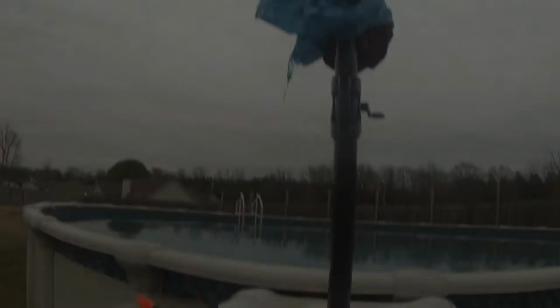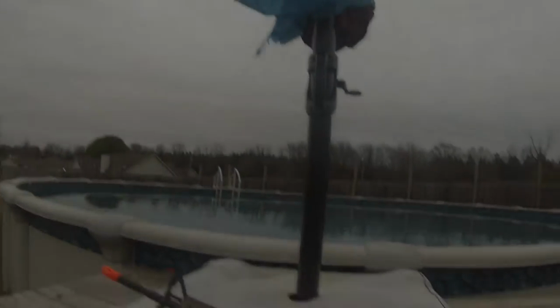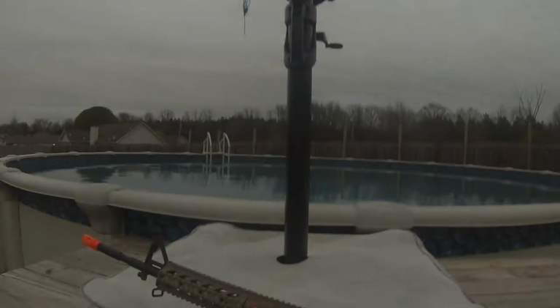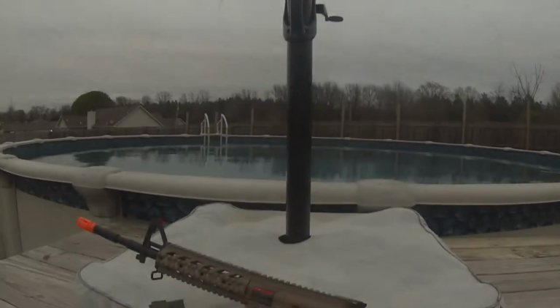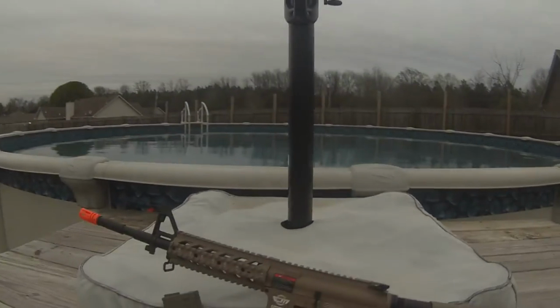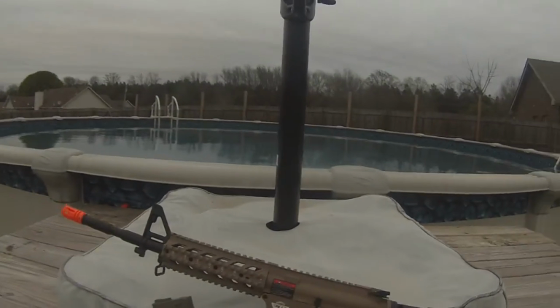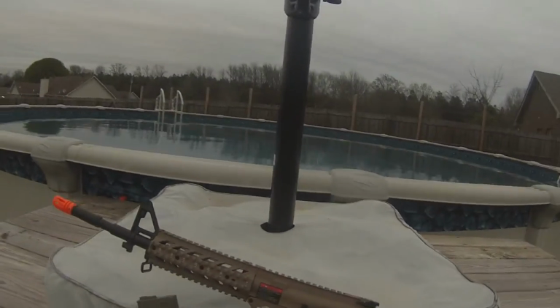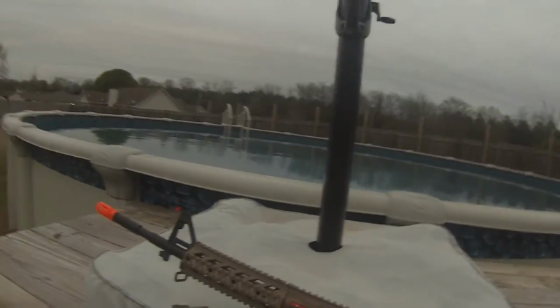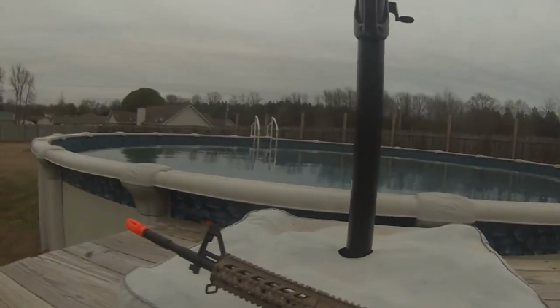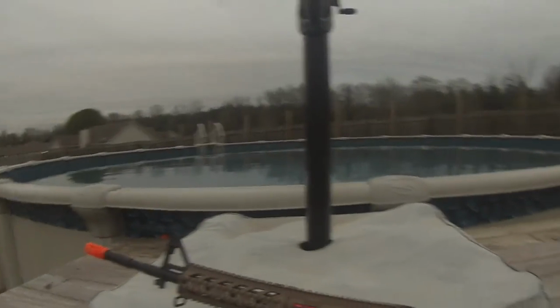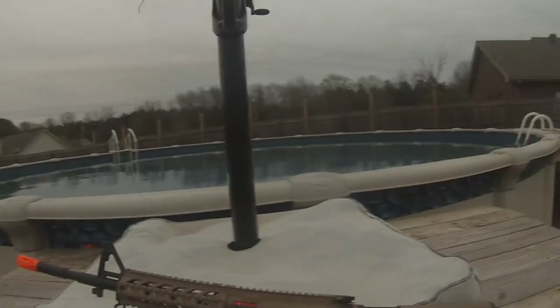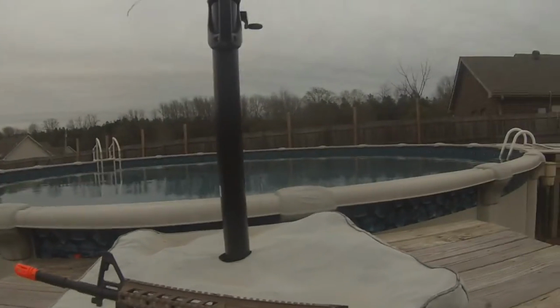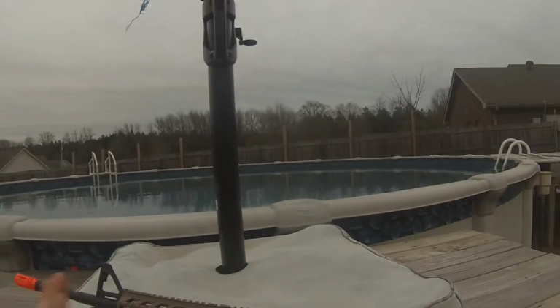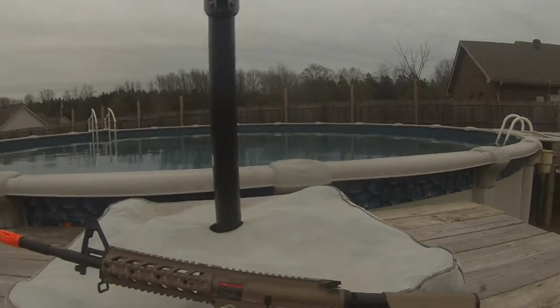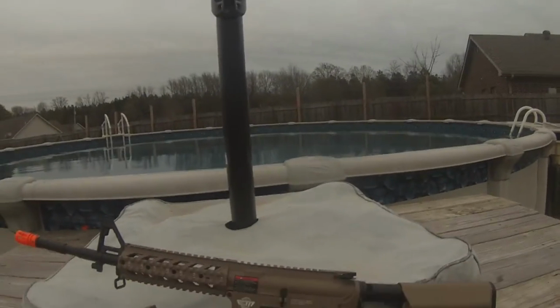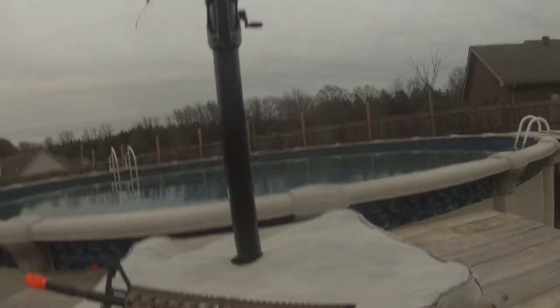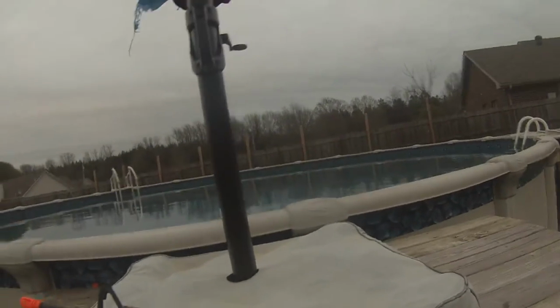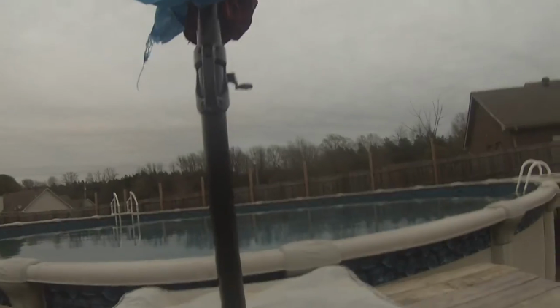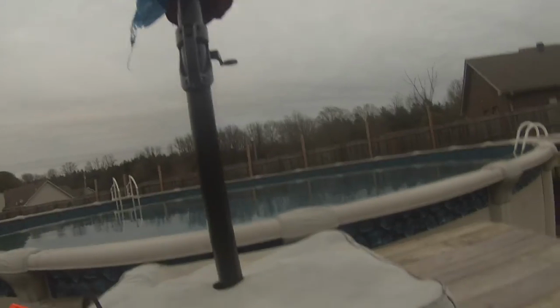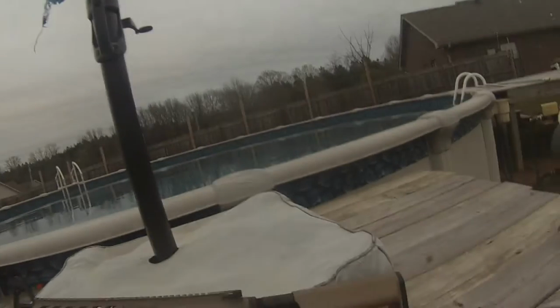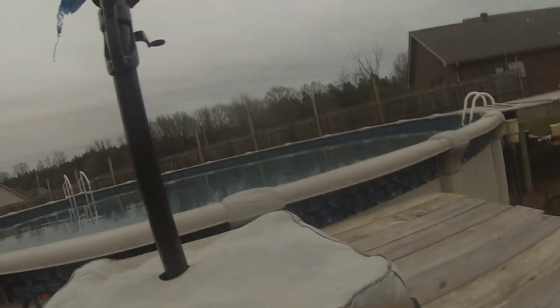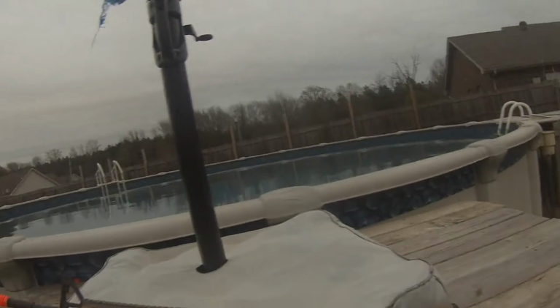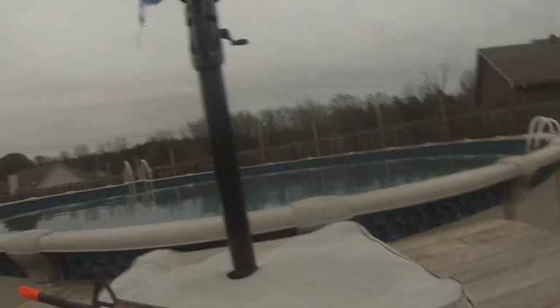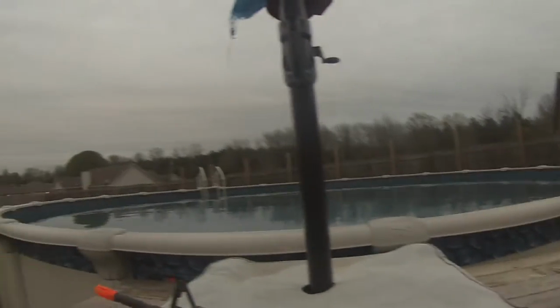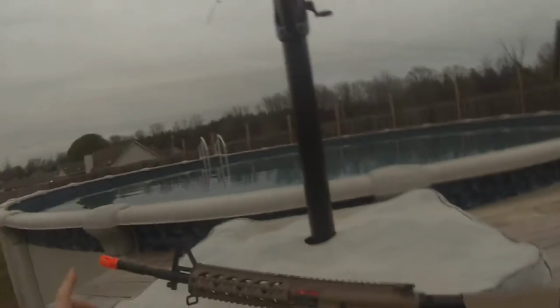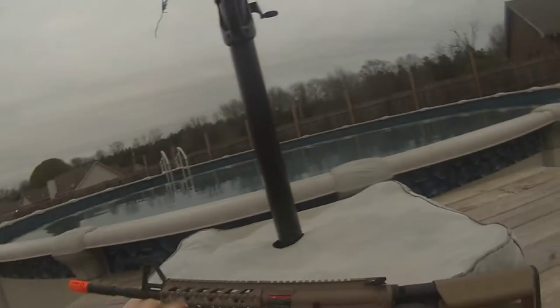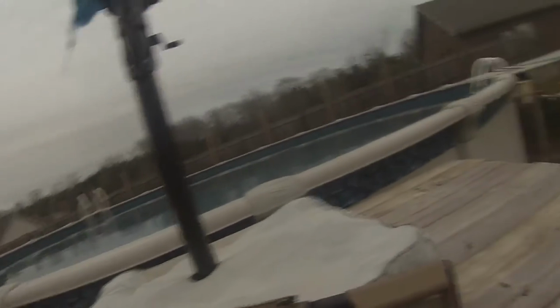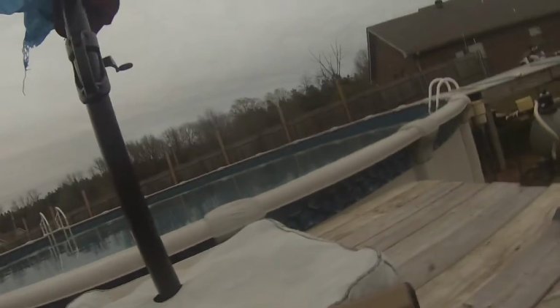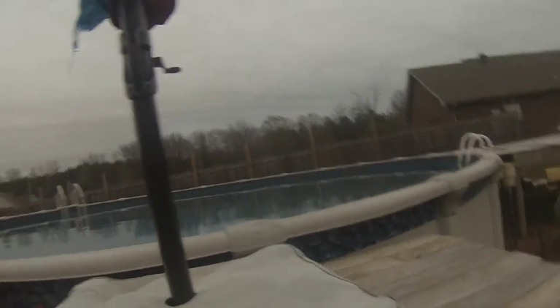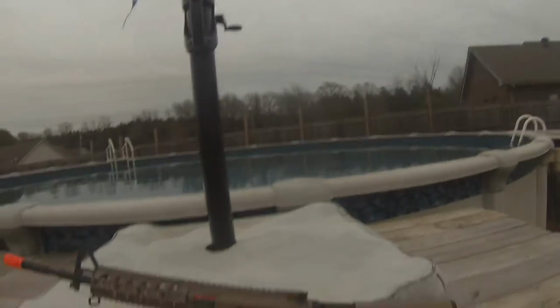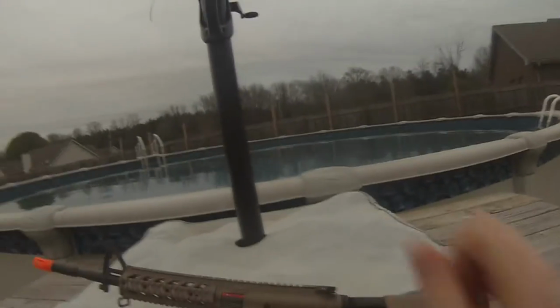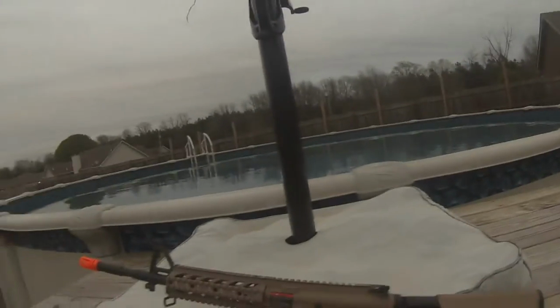Hey, what's up guys? So today I'm going to be reviewing the G&G Combat Machine Raider Long version, tan version.